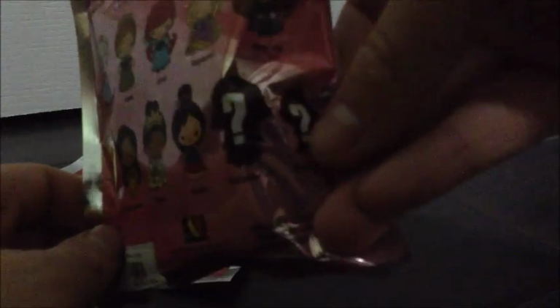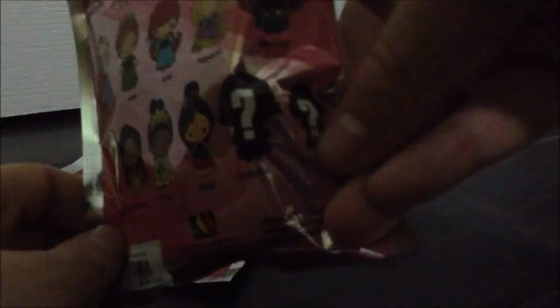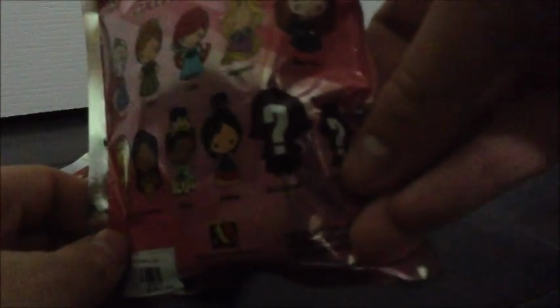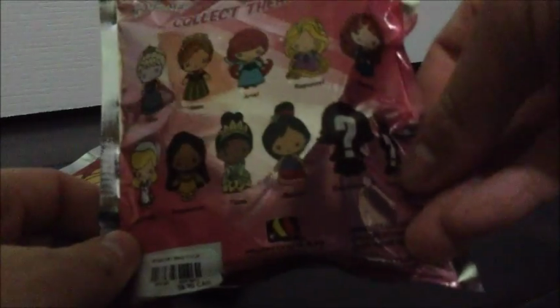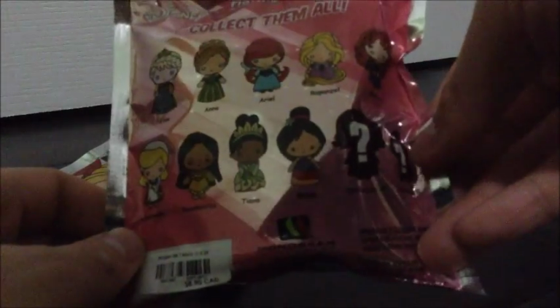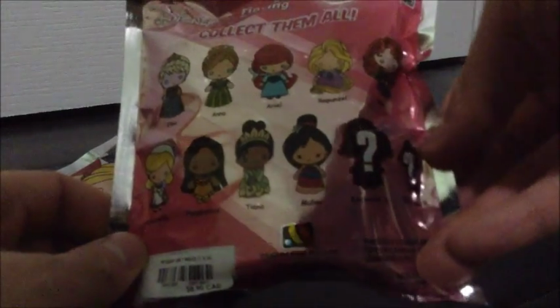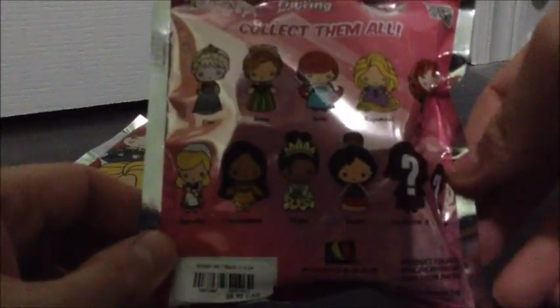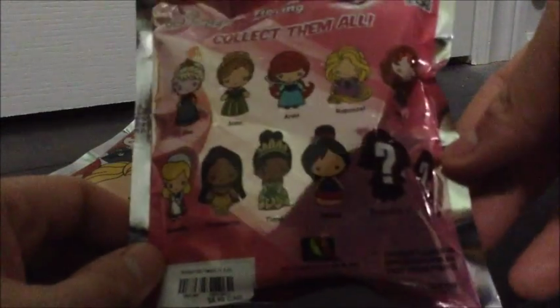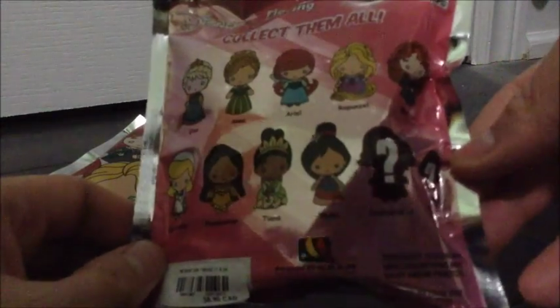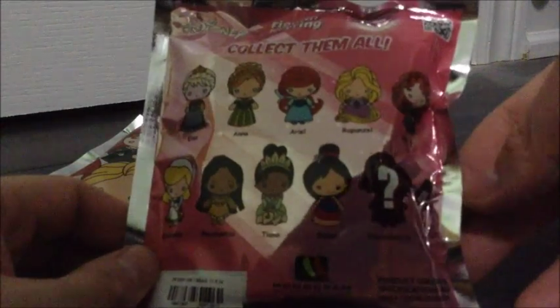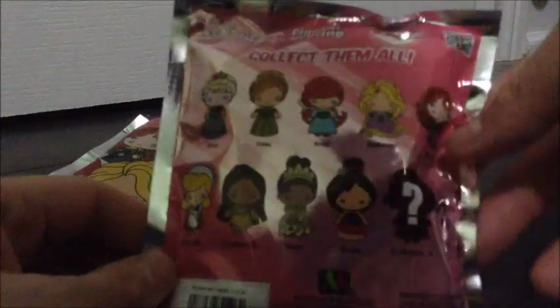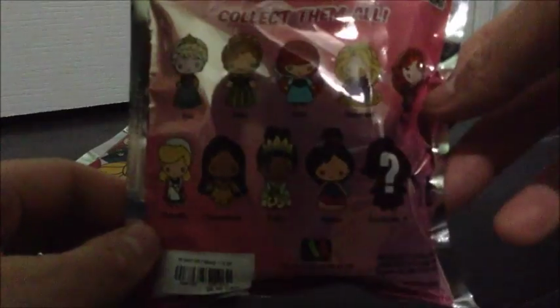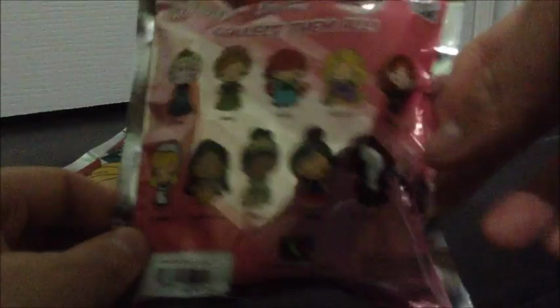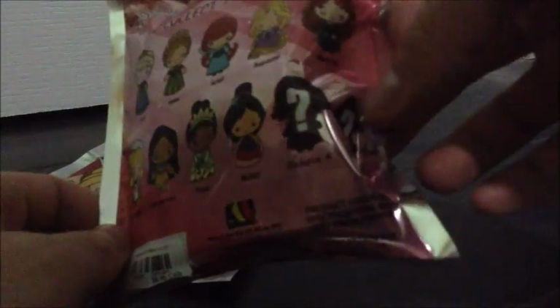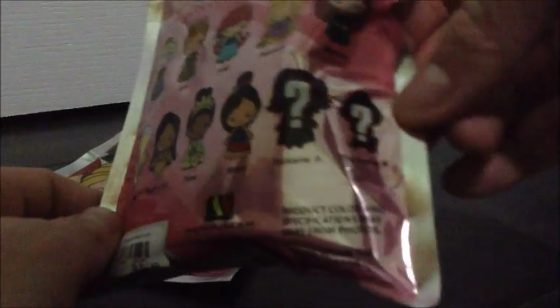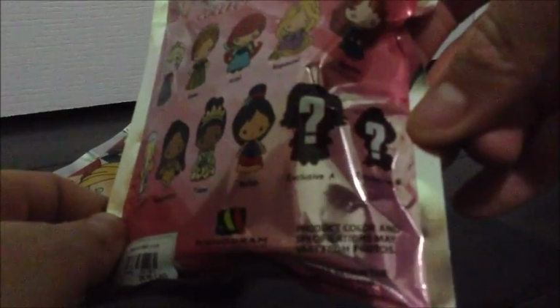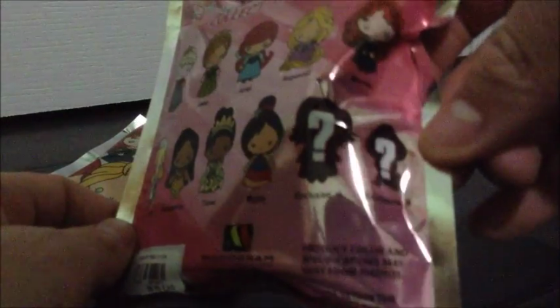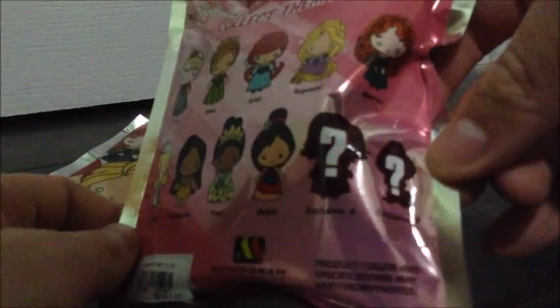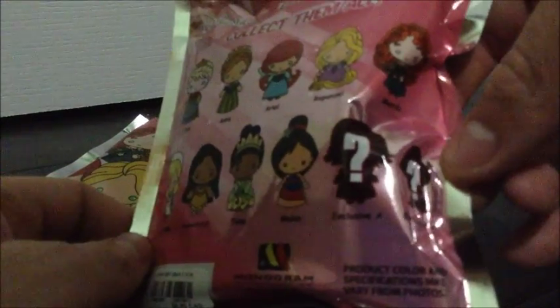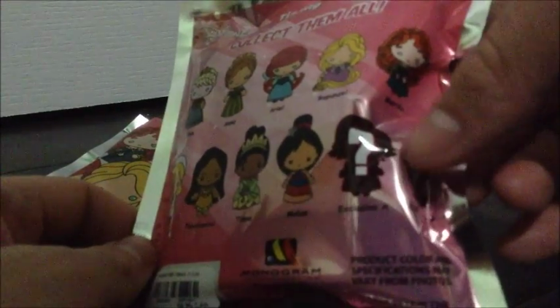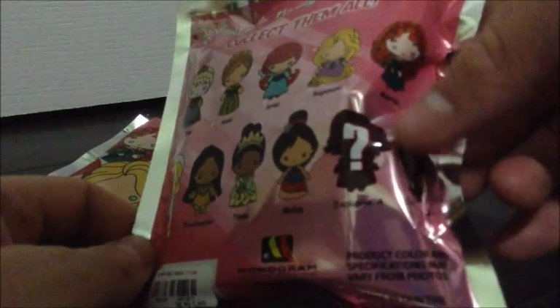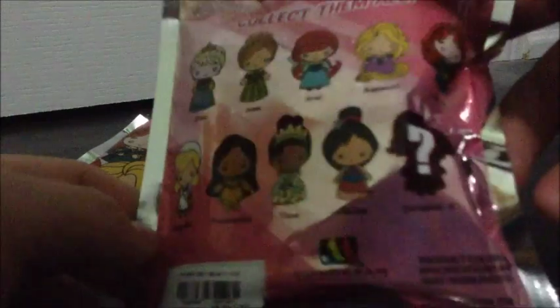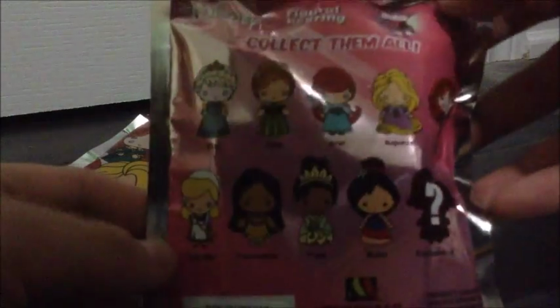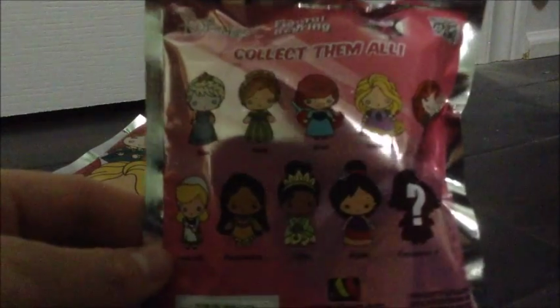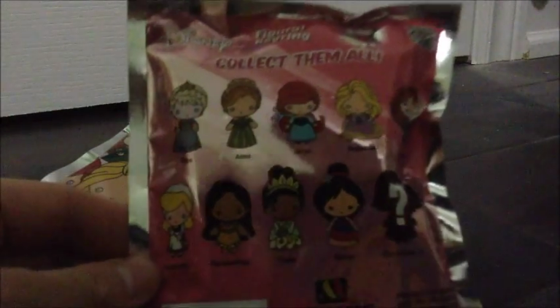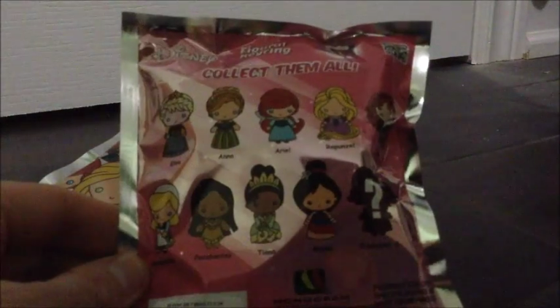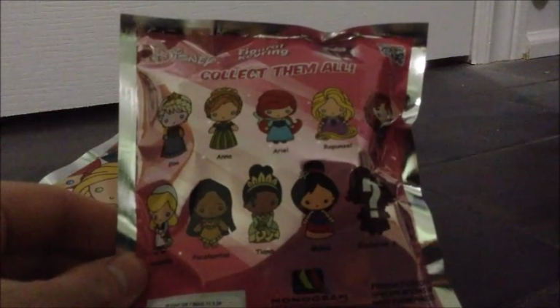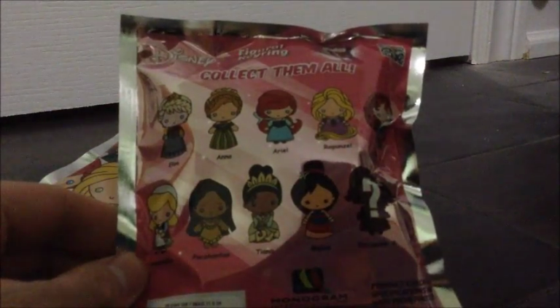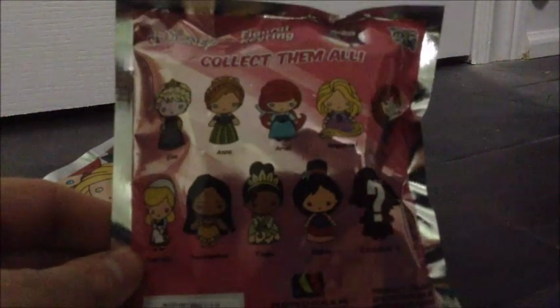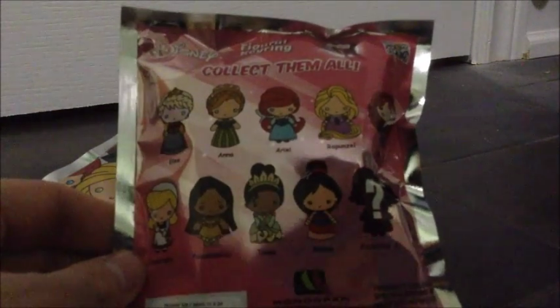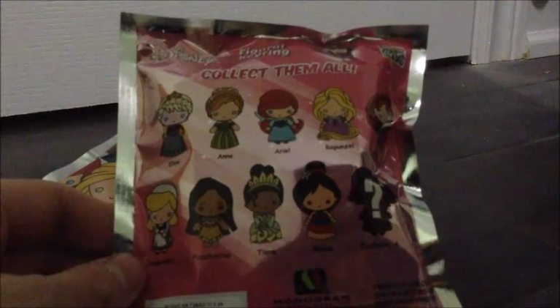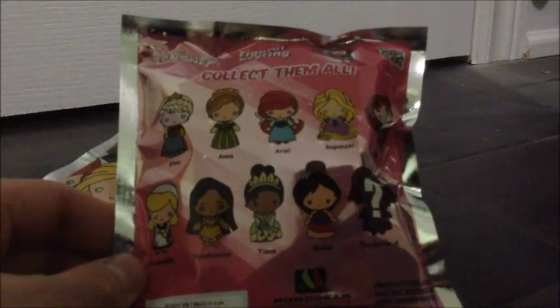I actually found Pascal today, but I swapped him for another one because I didn't want Pascal. But if you guys are ever looking for him, if you feel around, he's actually a lot smaller than the other ones. These are just two that I randomly picked up.